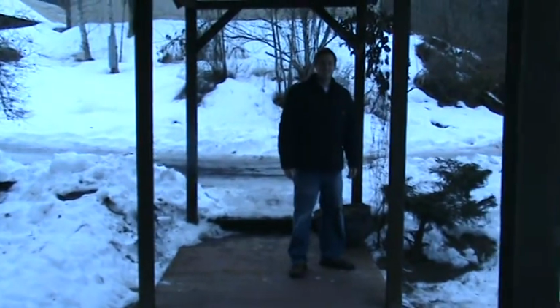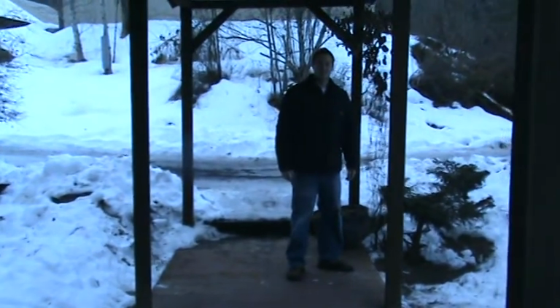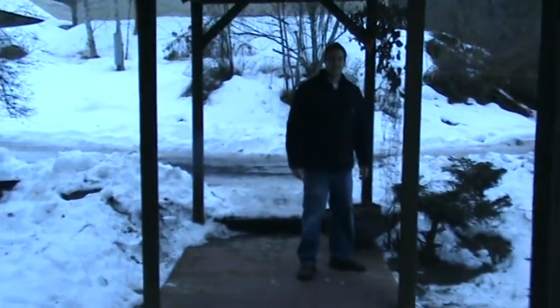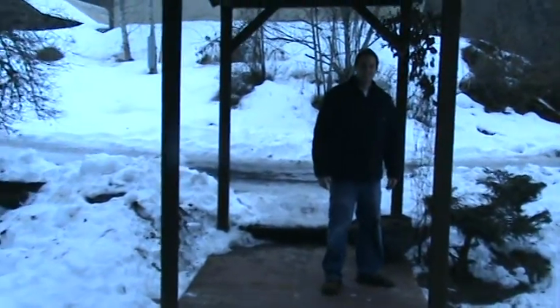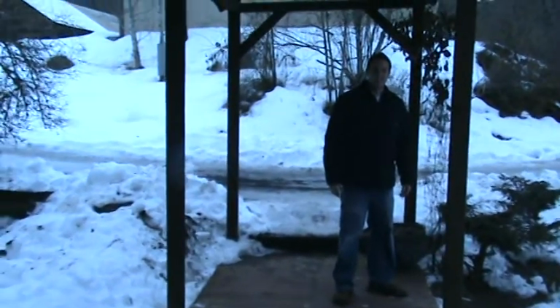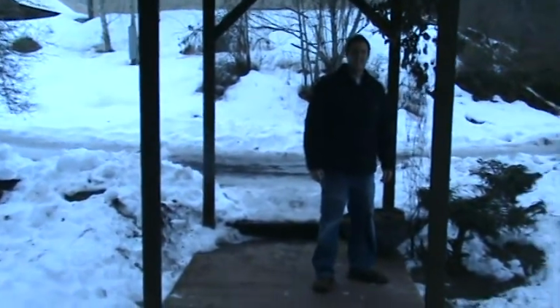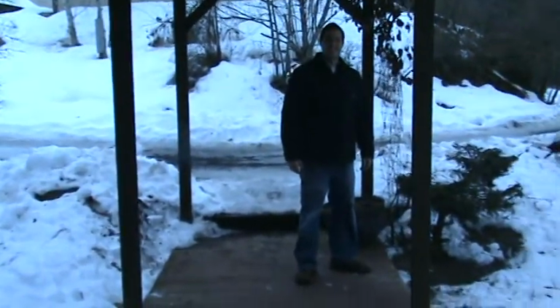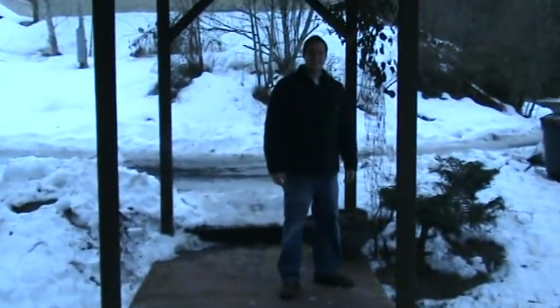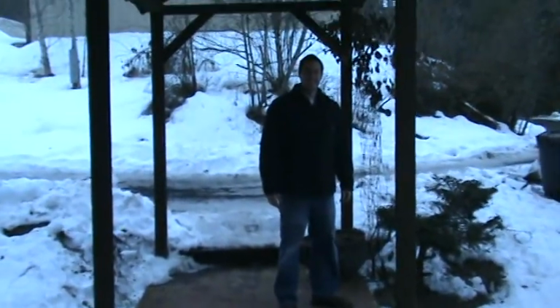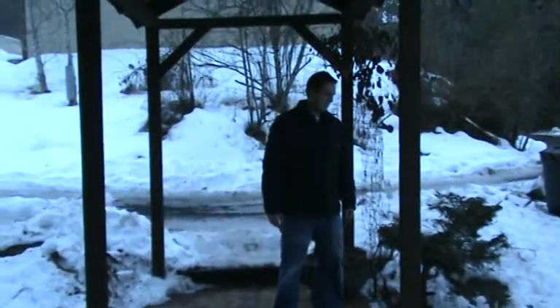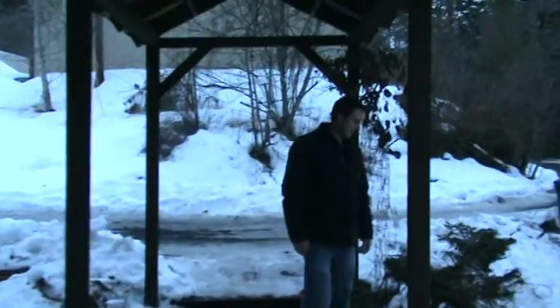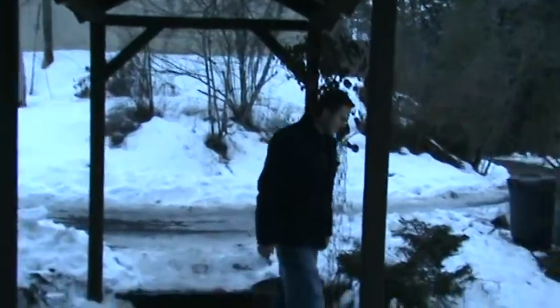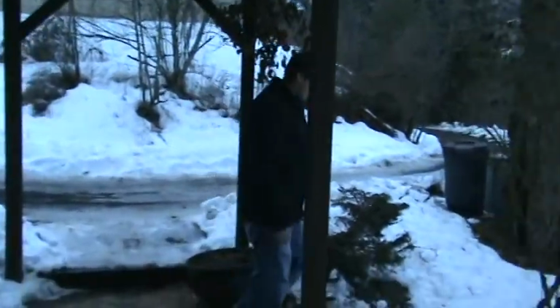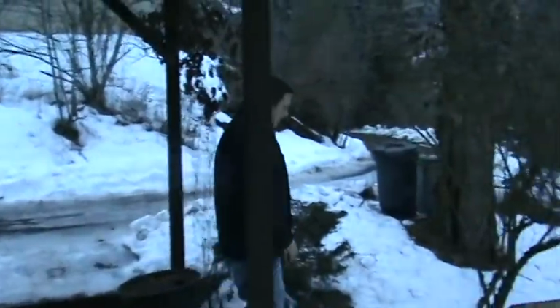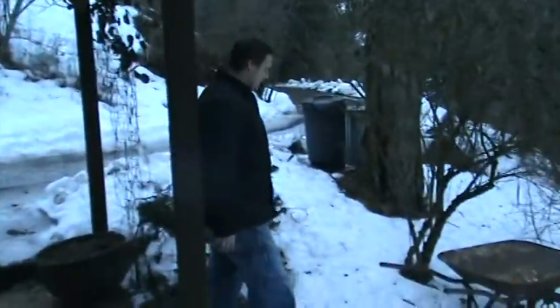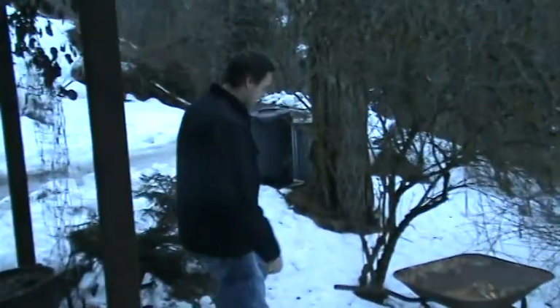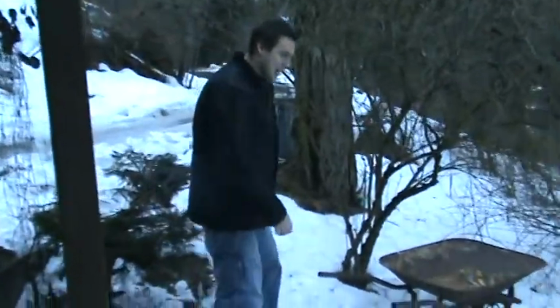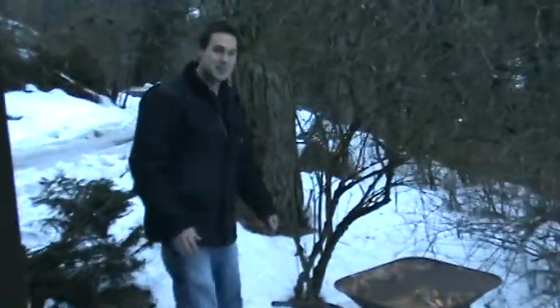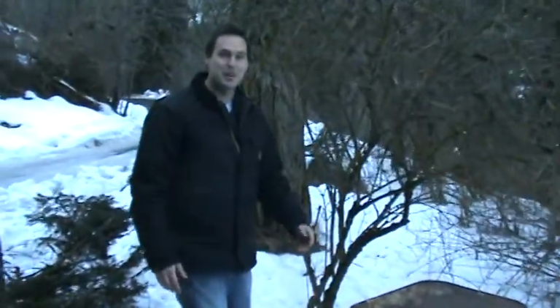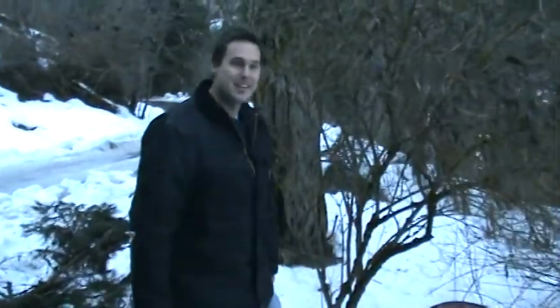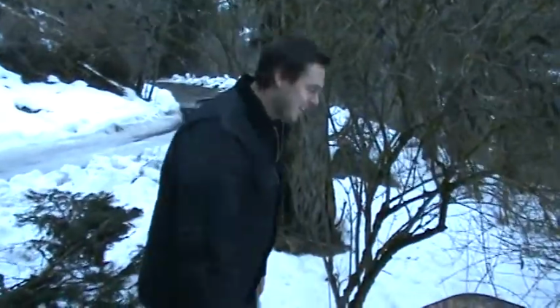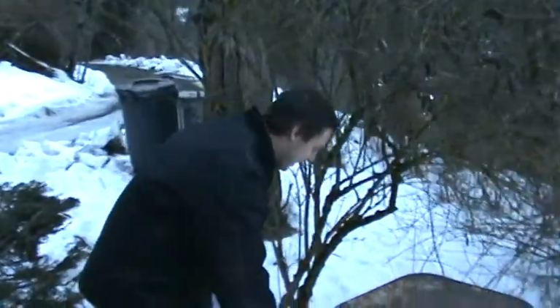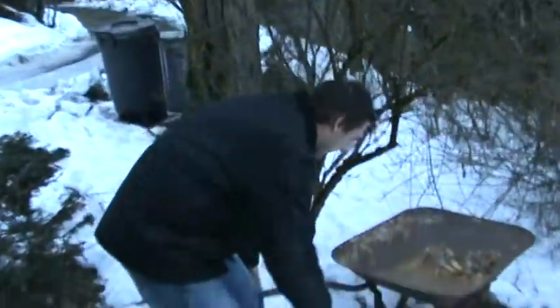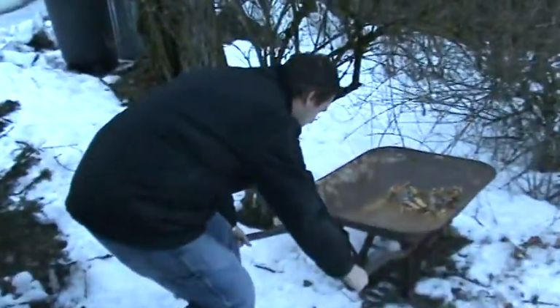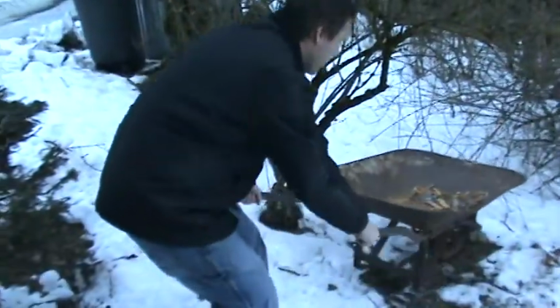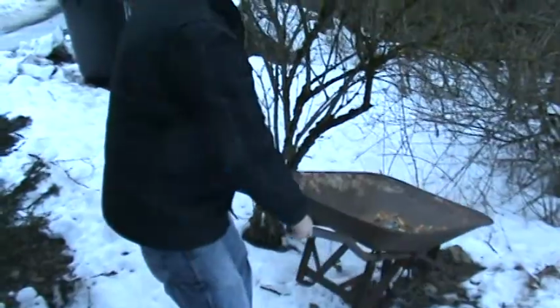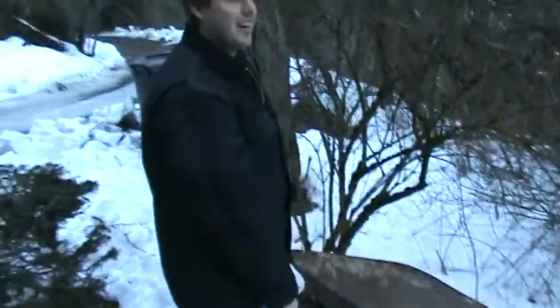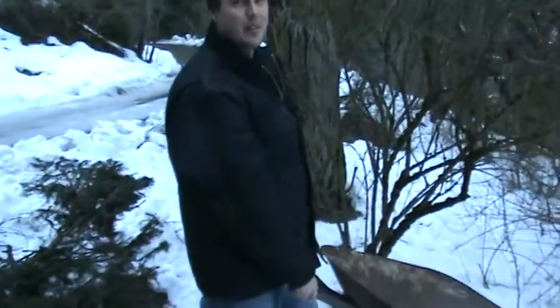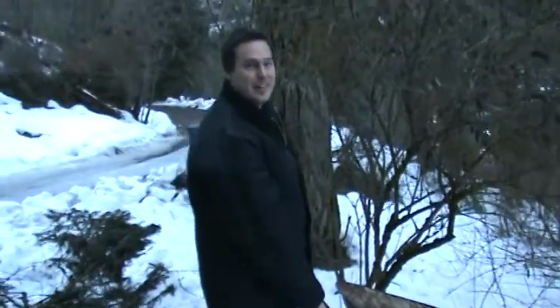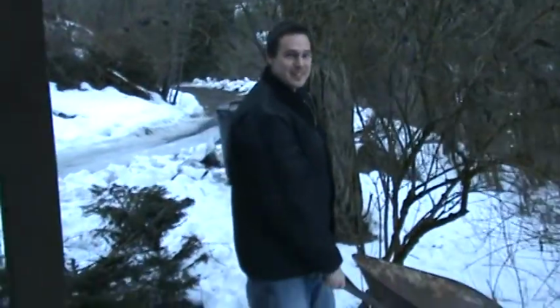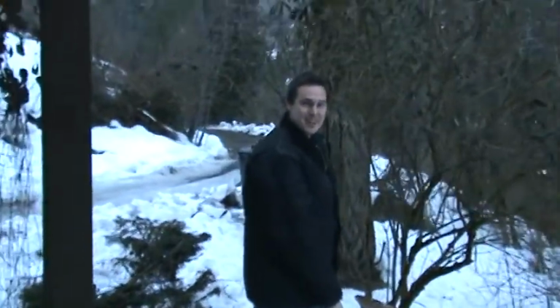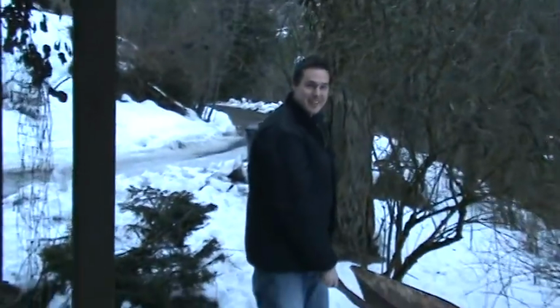Hey Jake and Todd, I just thought I'd make a video for you guys. I haven't seen you for a while and want to show you kind of where we live and some of the stuff that we do.